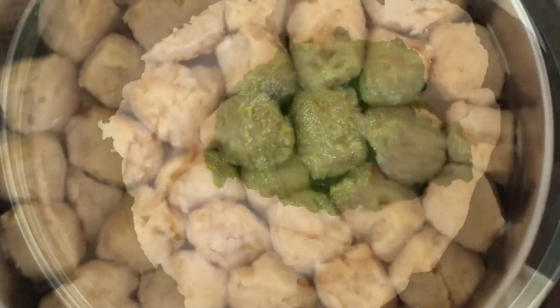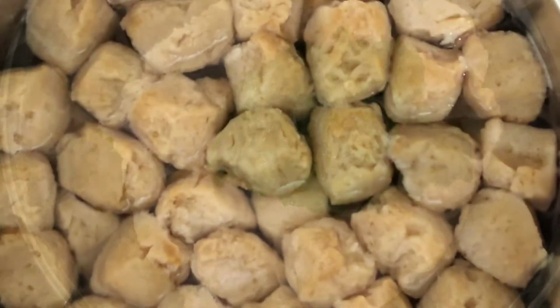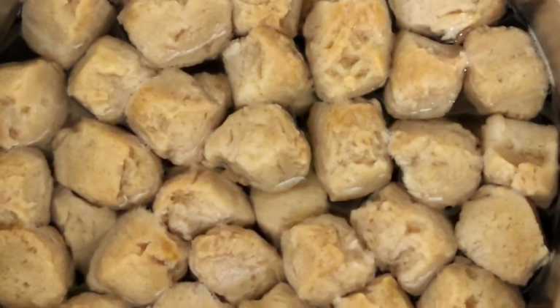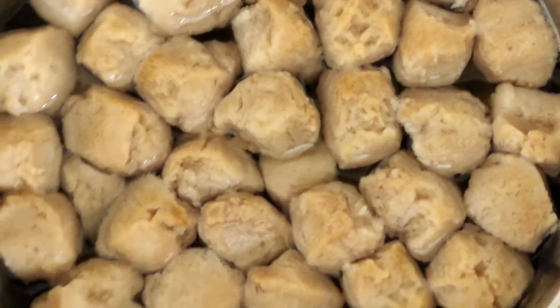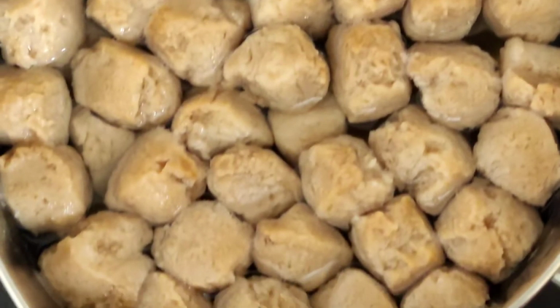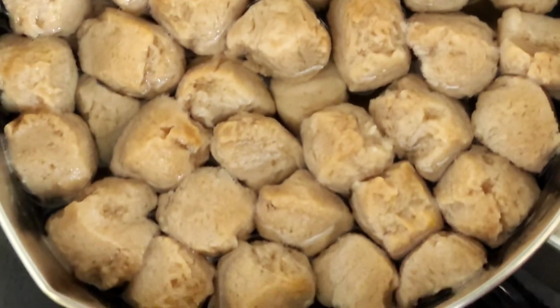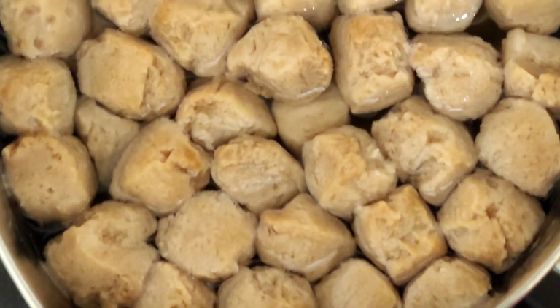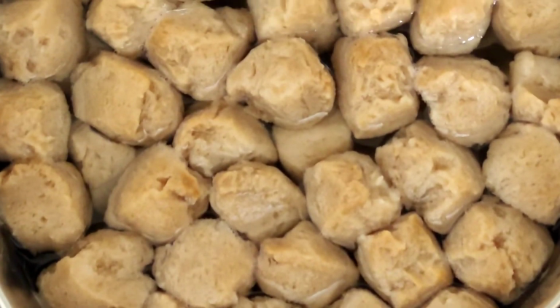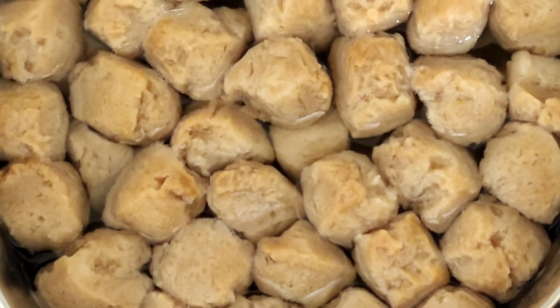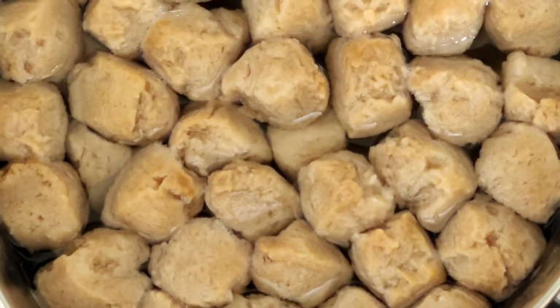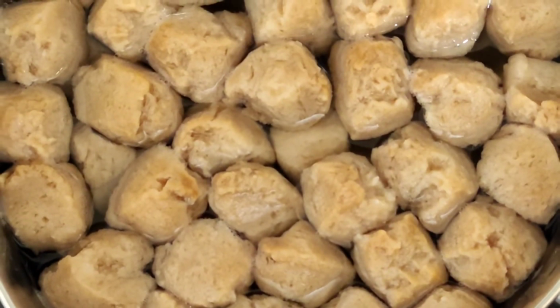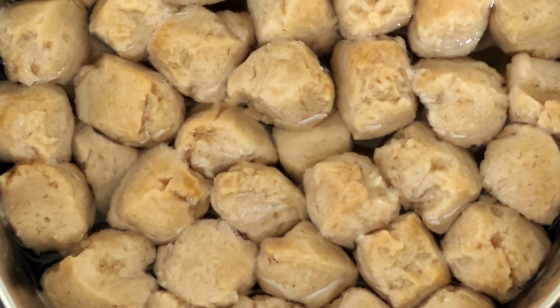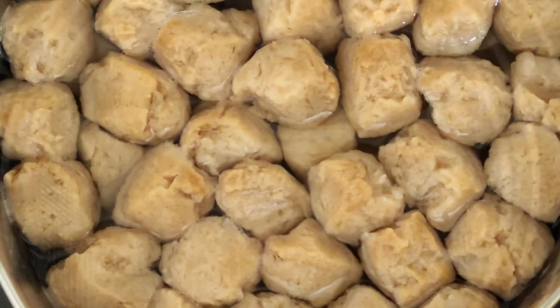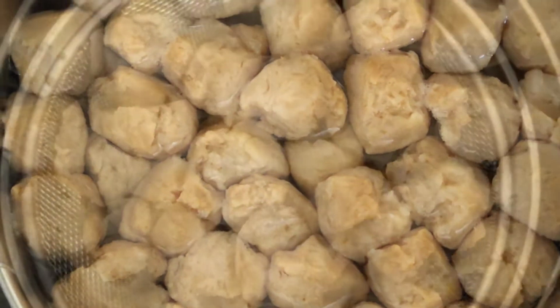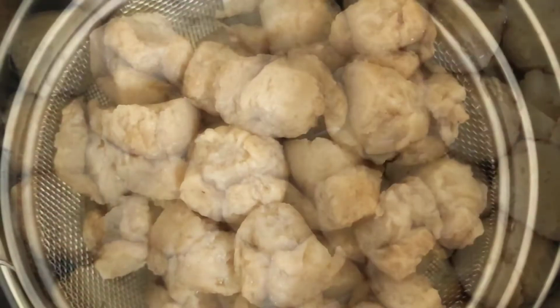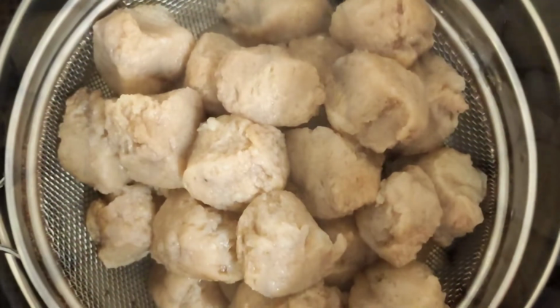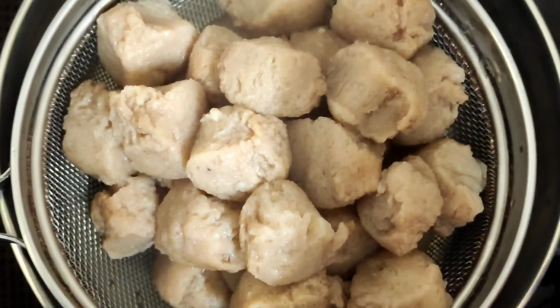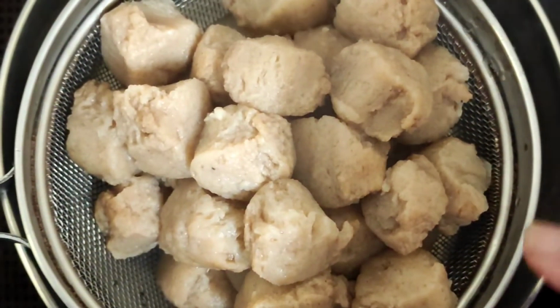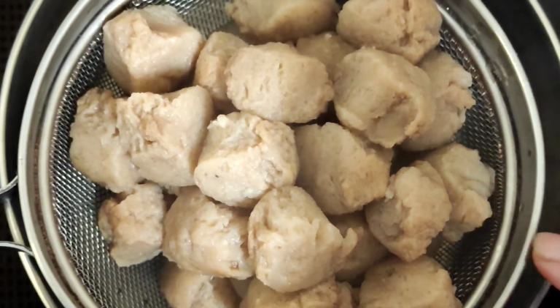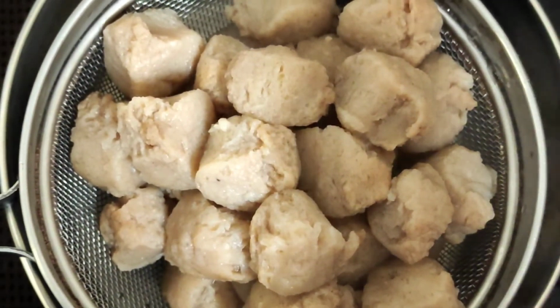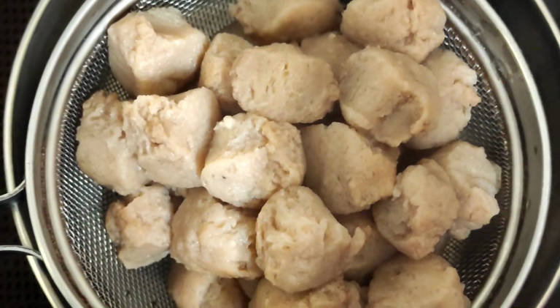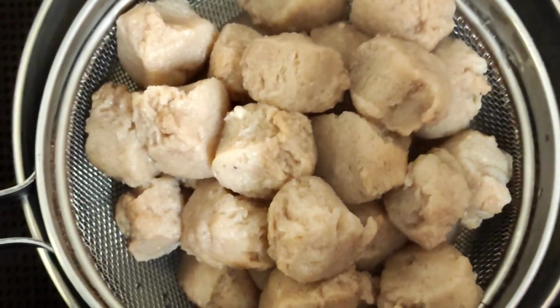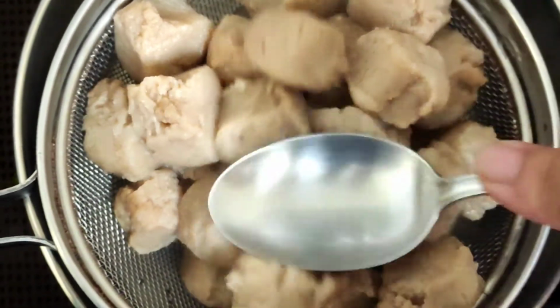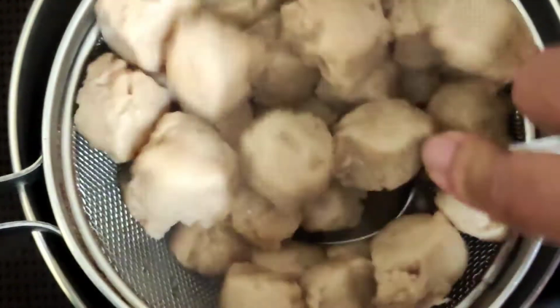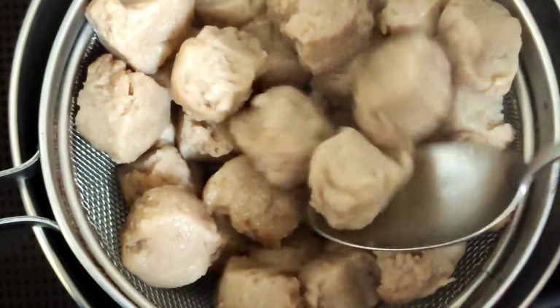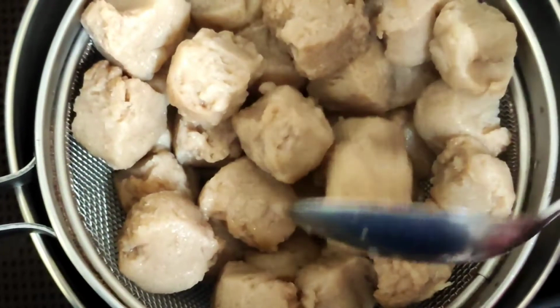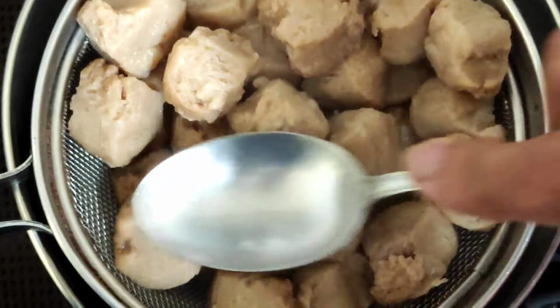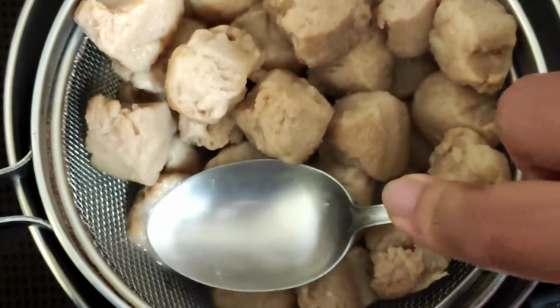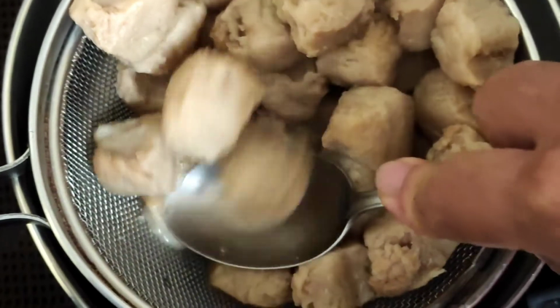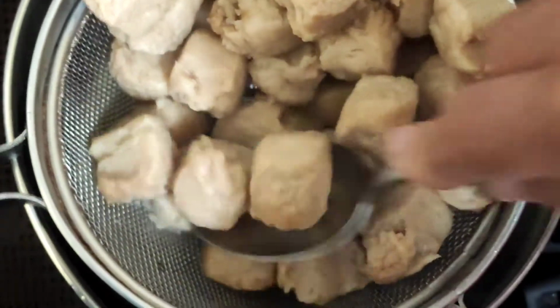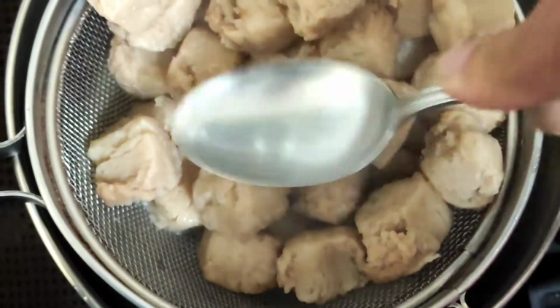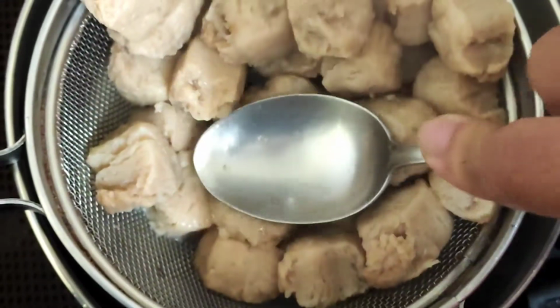The soya is ready, so now we will strain the water out and squeeze the water from the soya also. I have strained the soyas and with the help of a spoon — because it is very very hot — we just squeeze off the water.